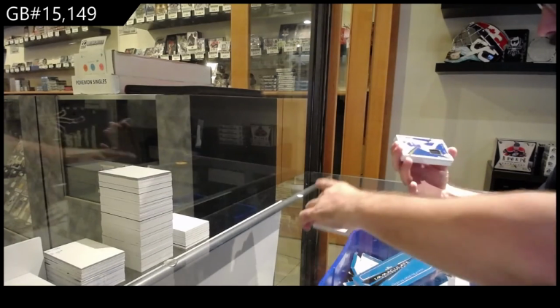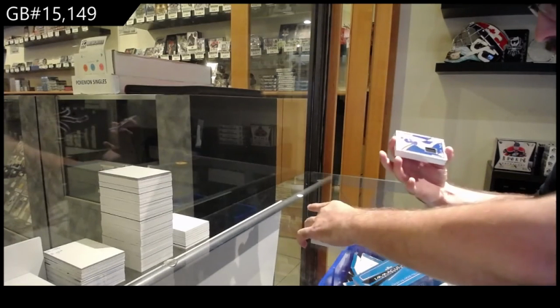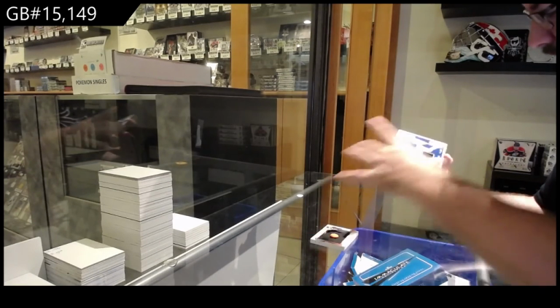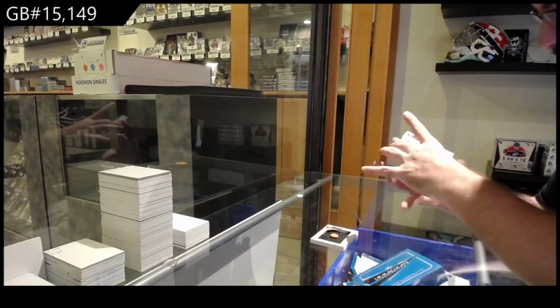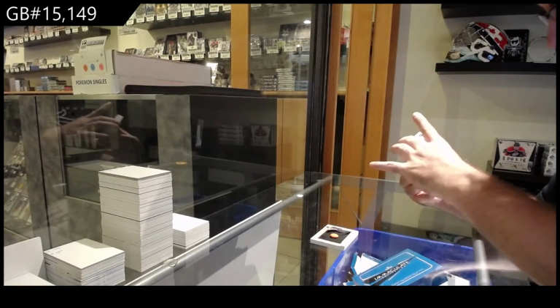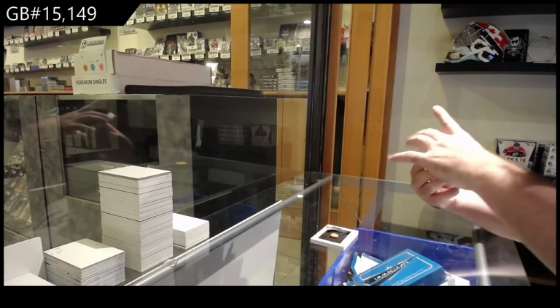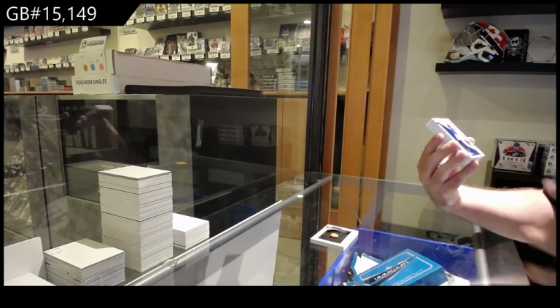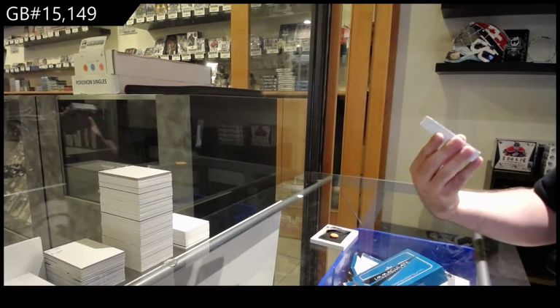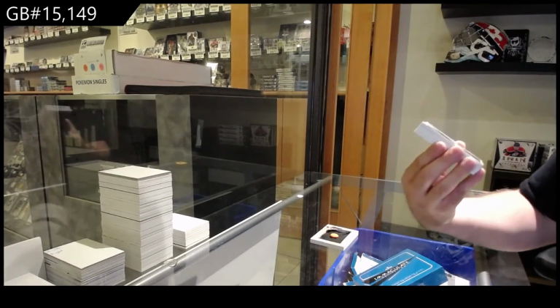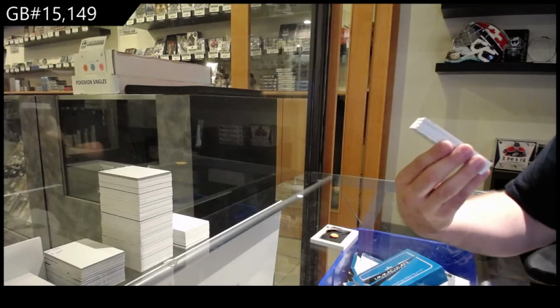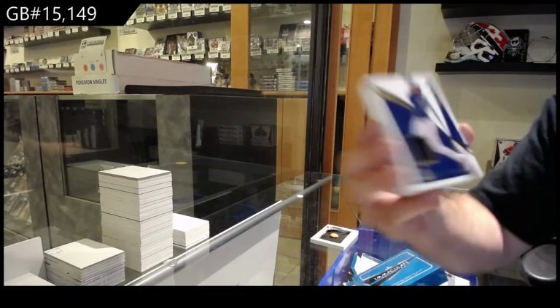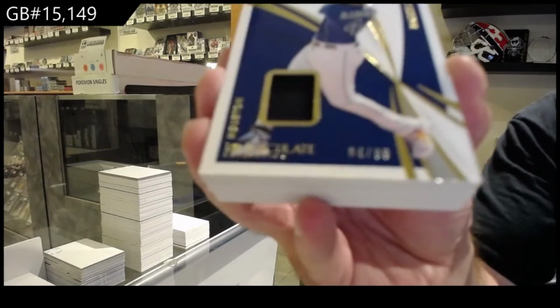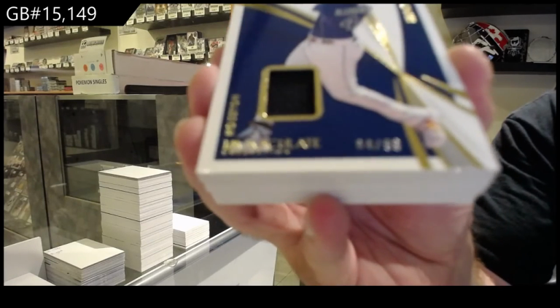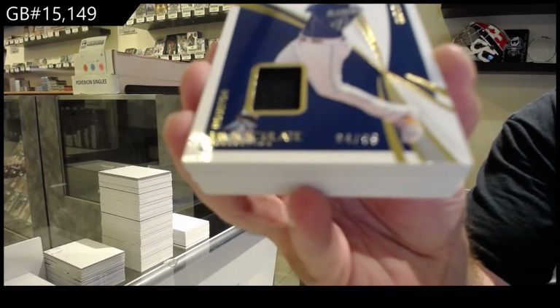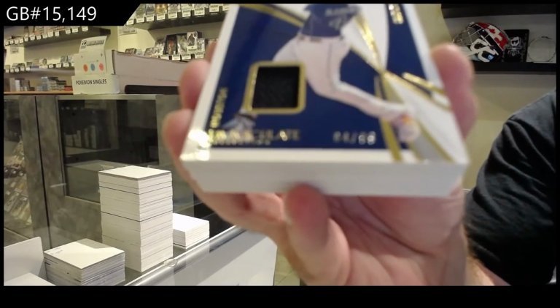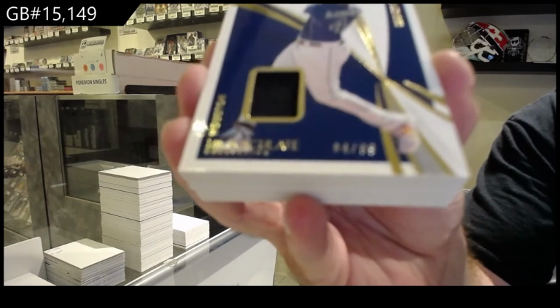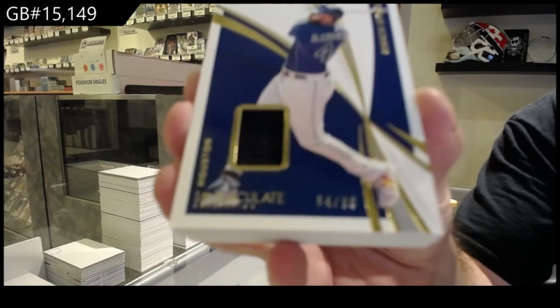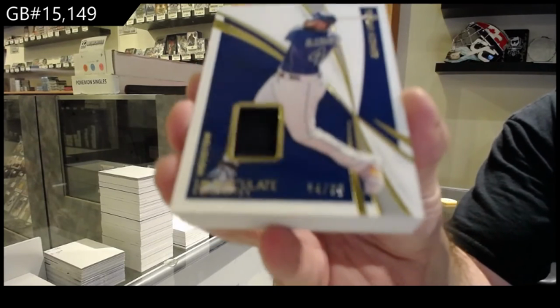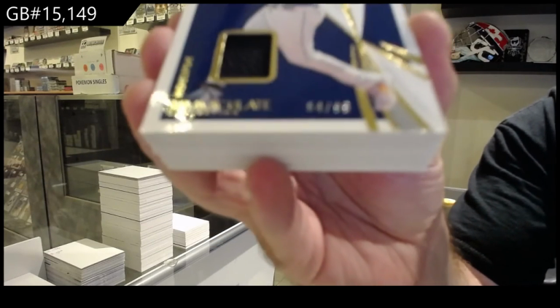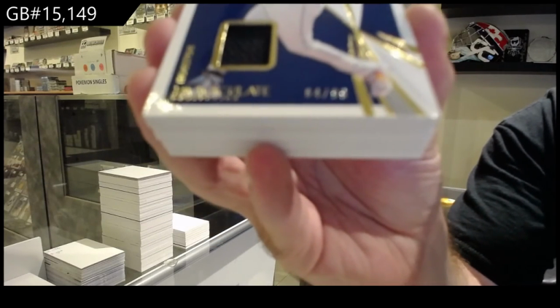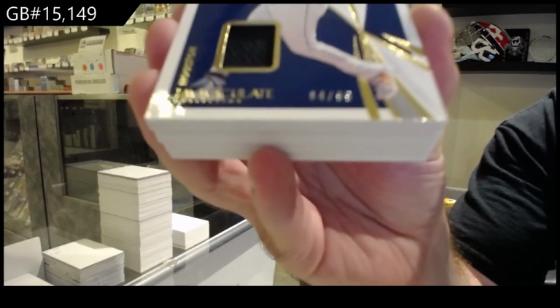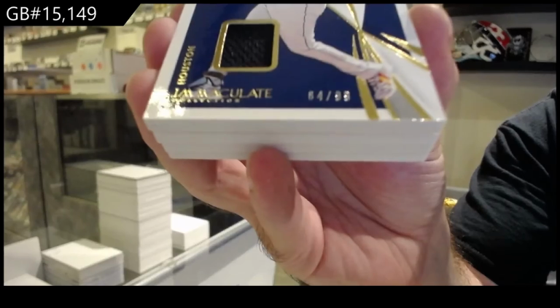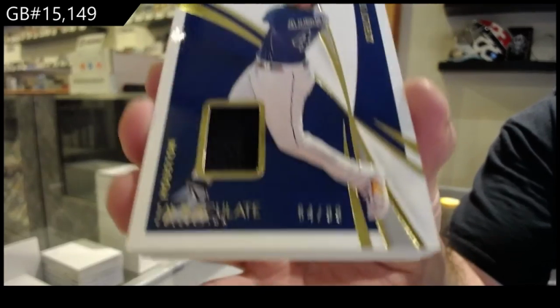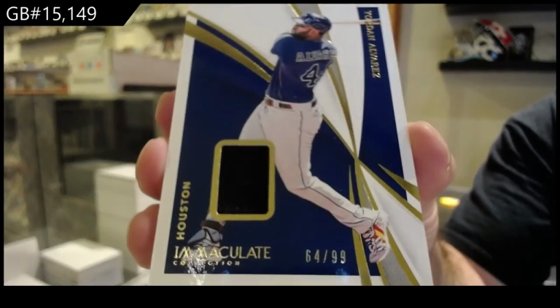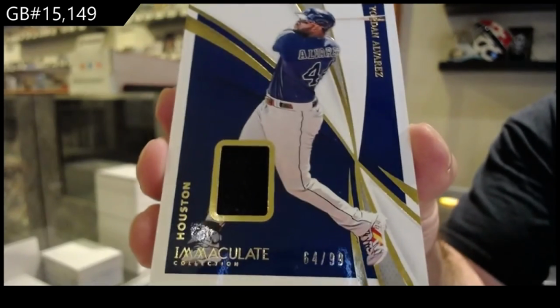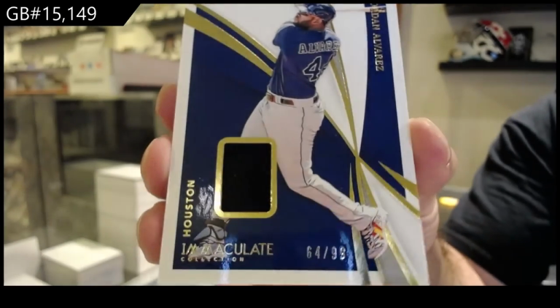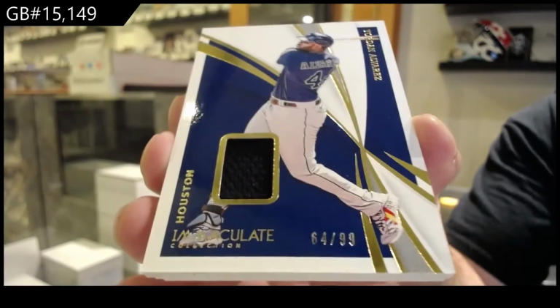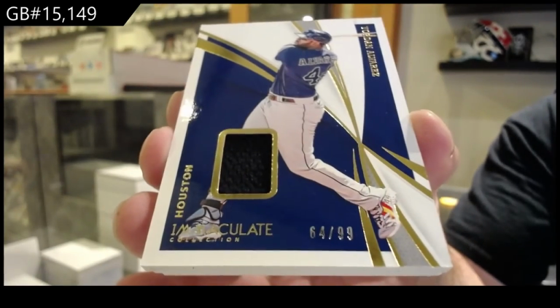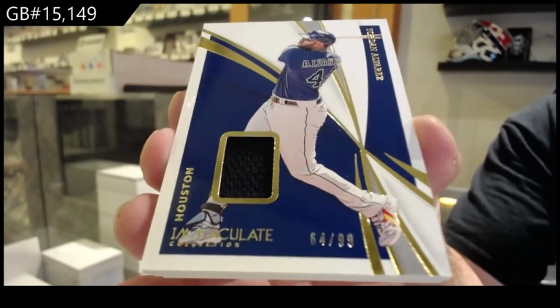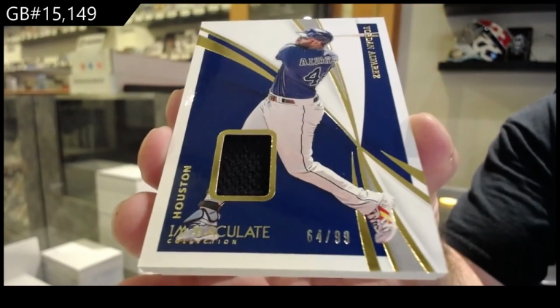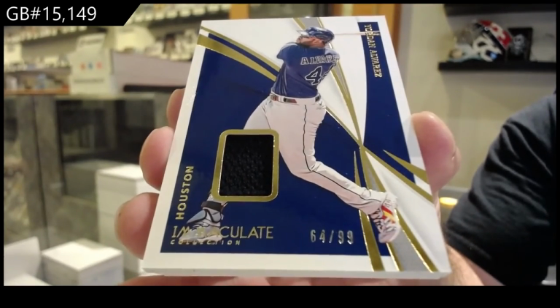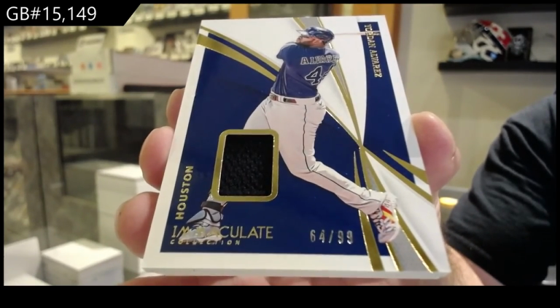We've got a numbered 99 jersey of Alvarez.